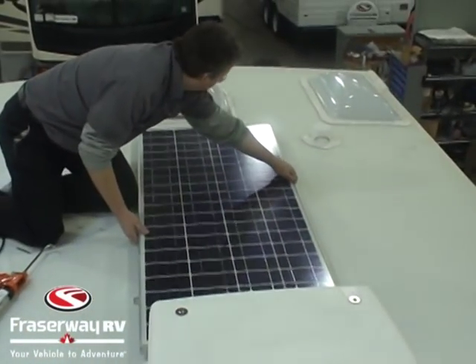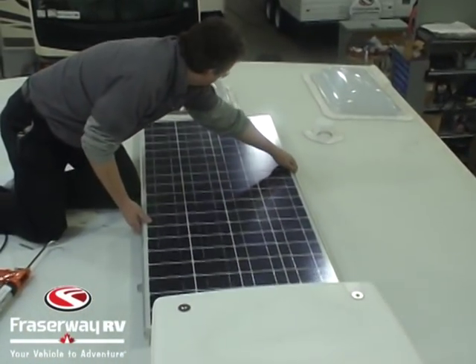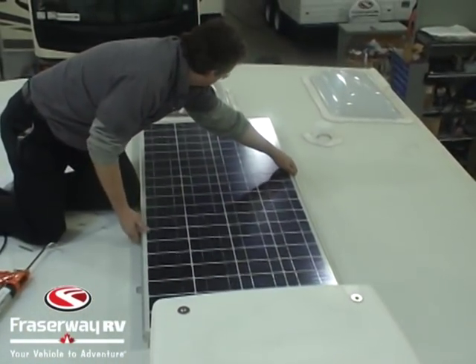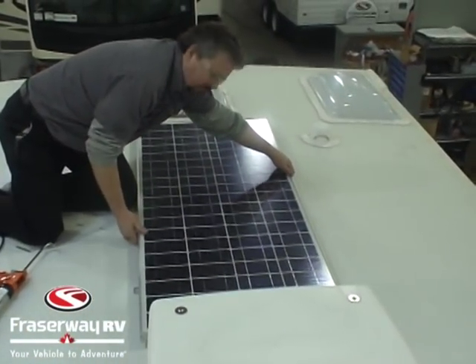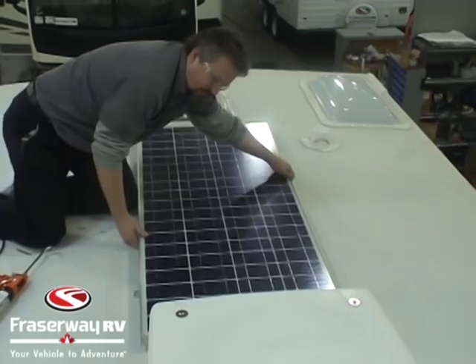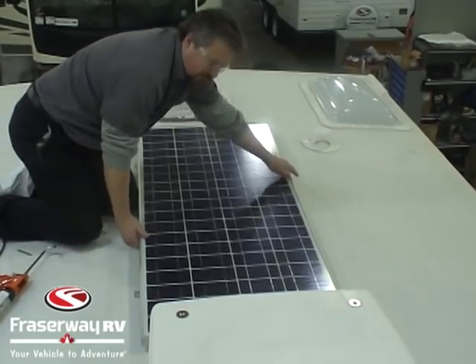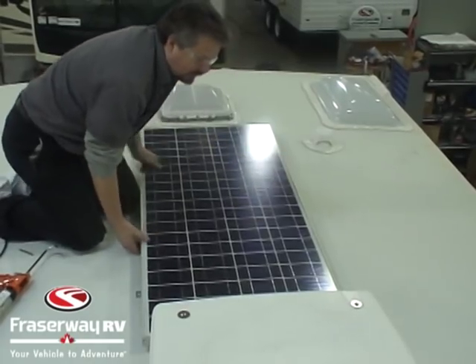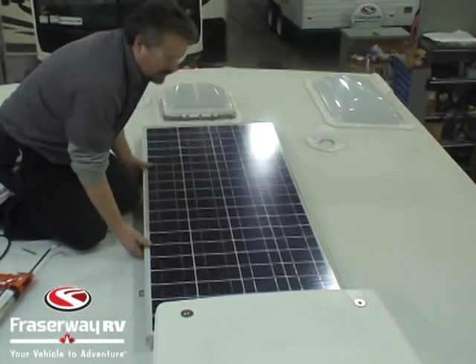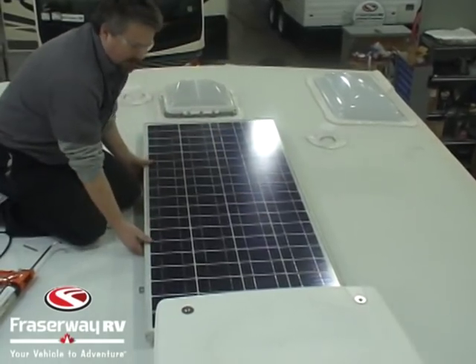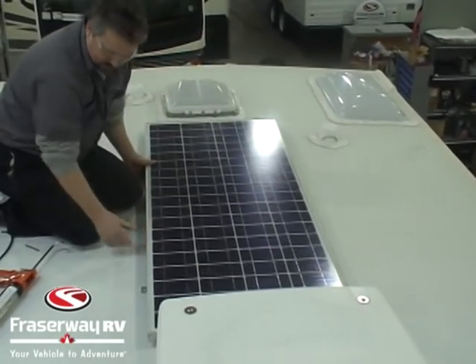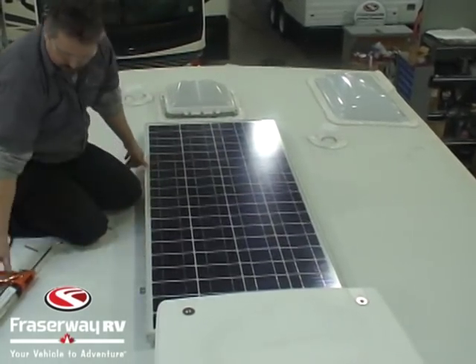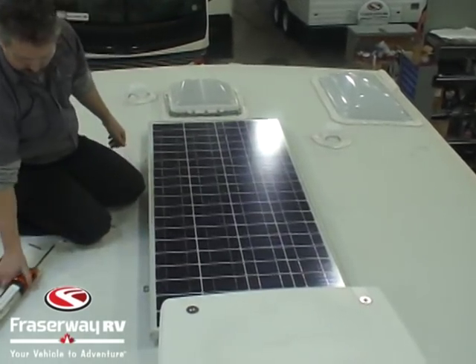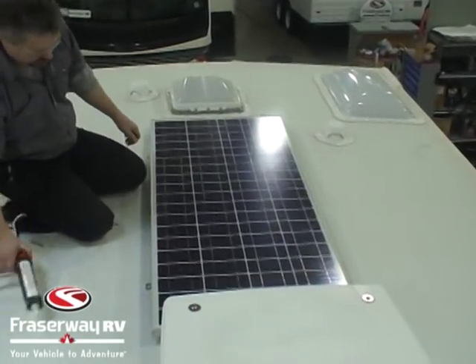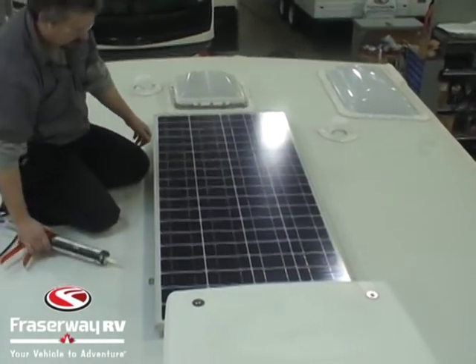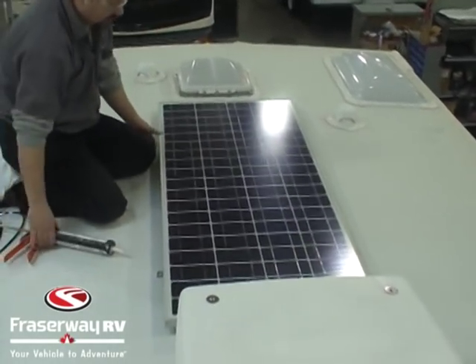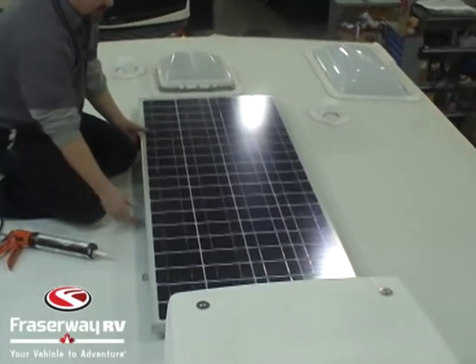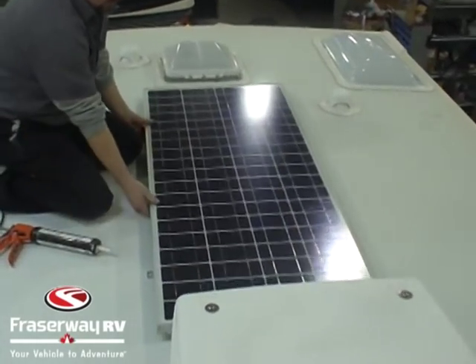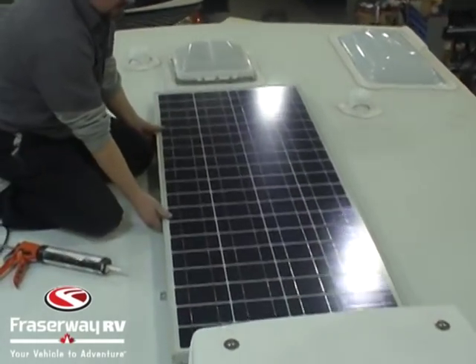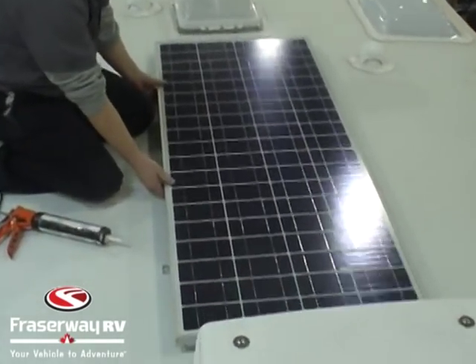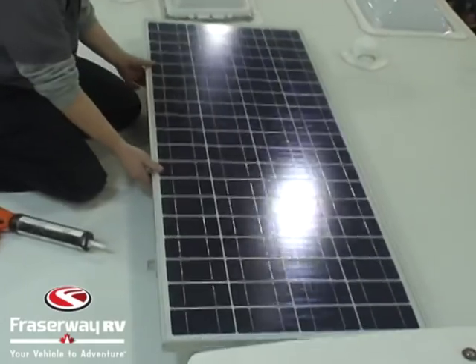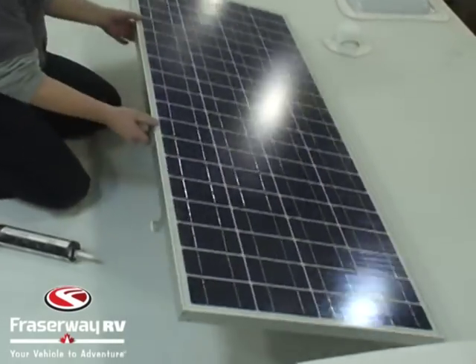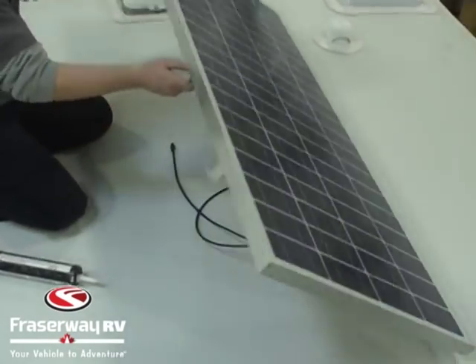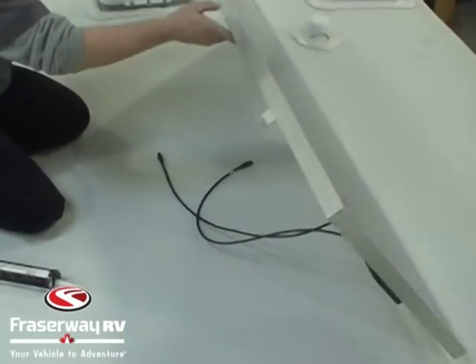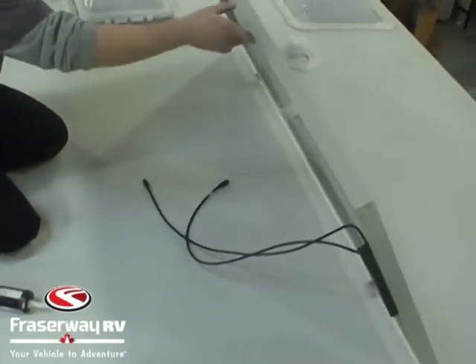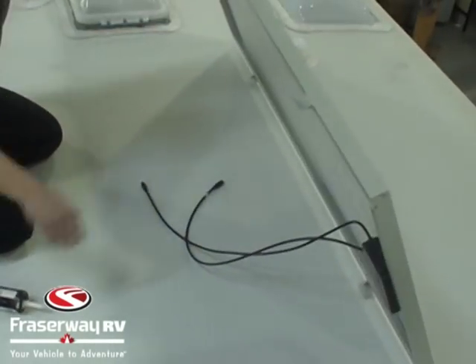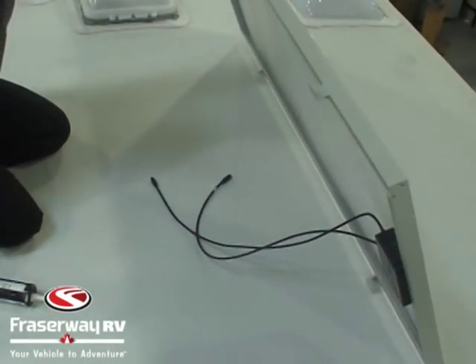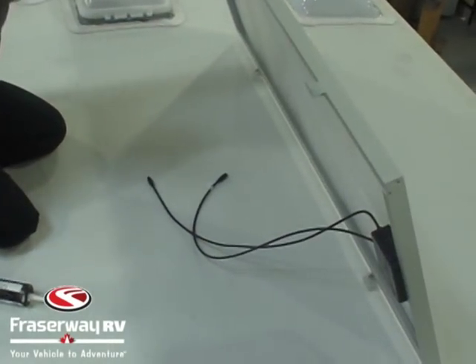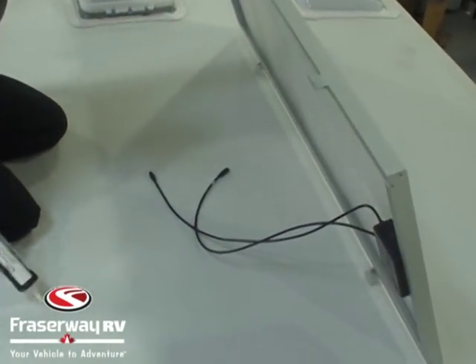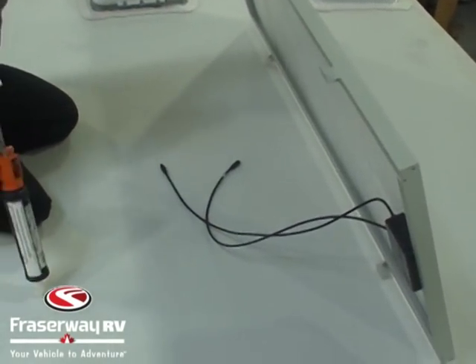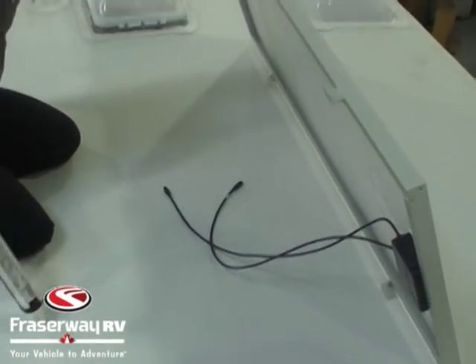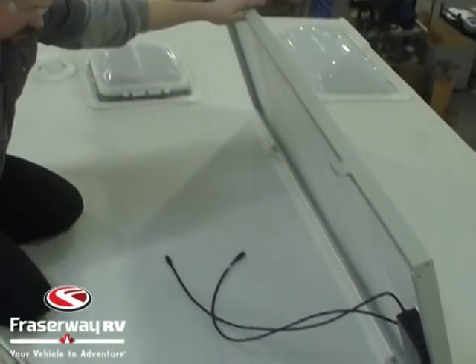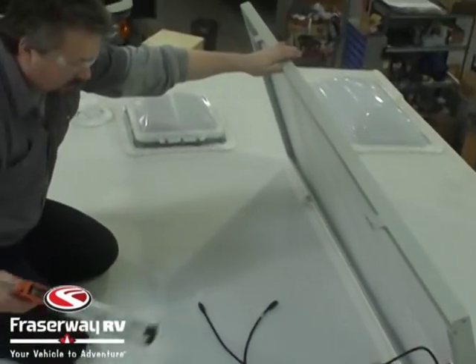Now that we've selected a good spot on the roof that's not going to be shaded by an air conditioner or anything, we're going to put the panel down and get ready to put our adhesive under the brackets.